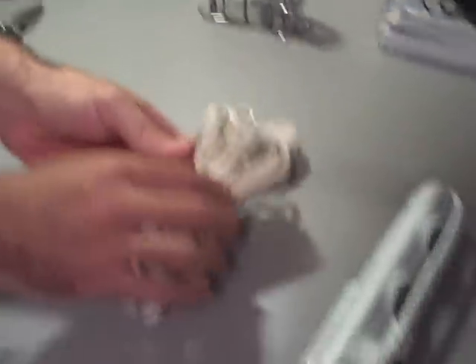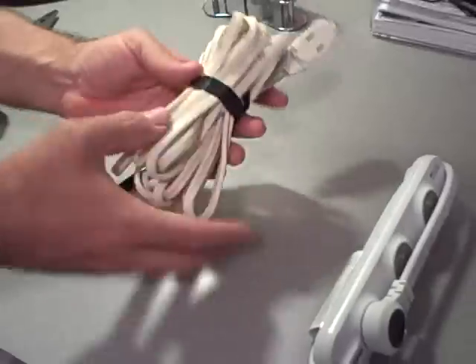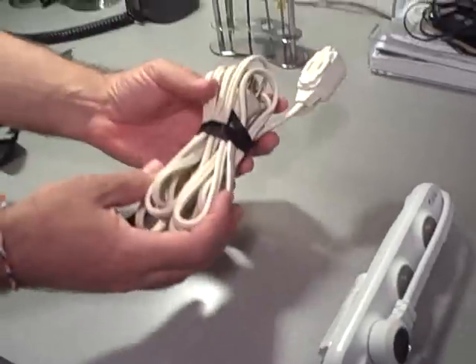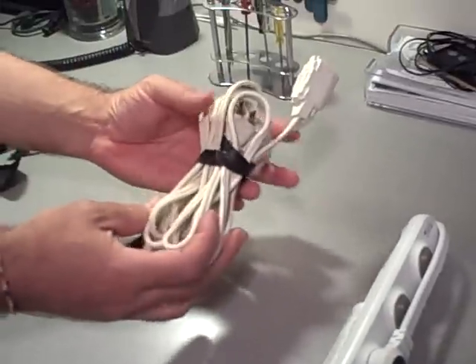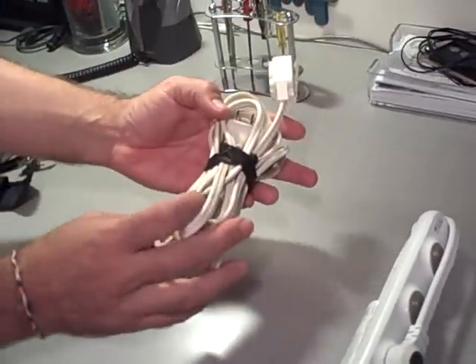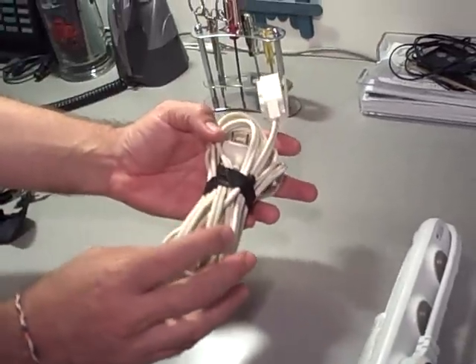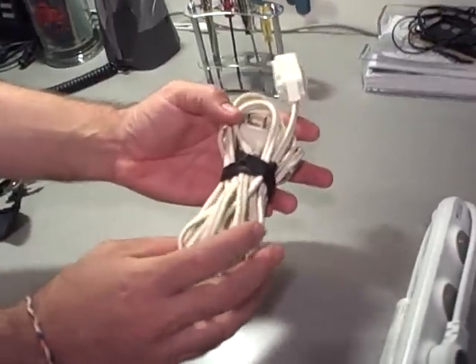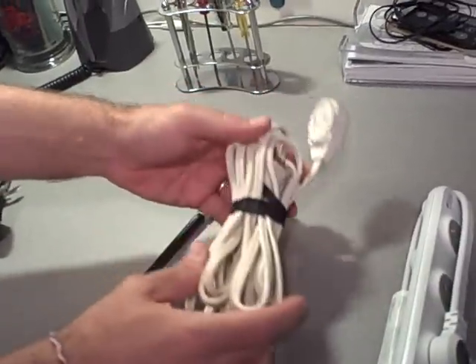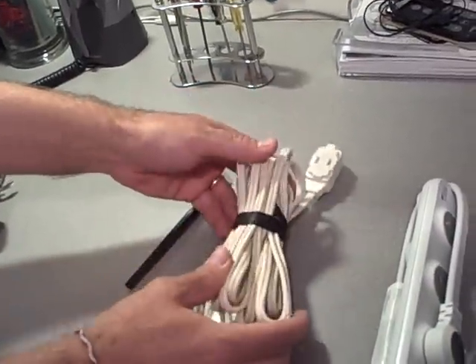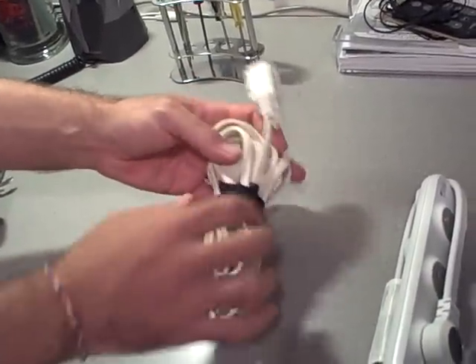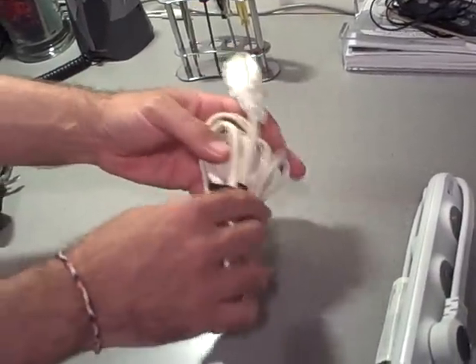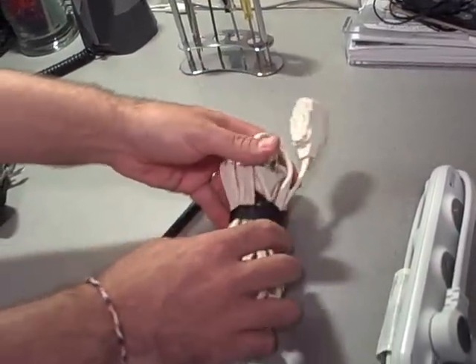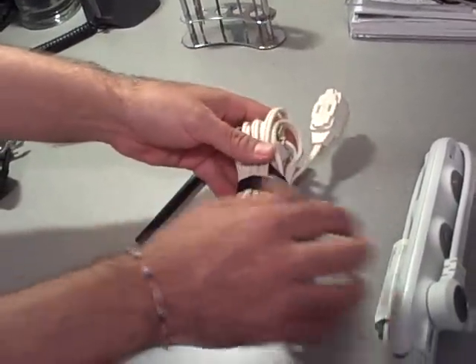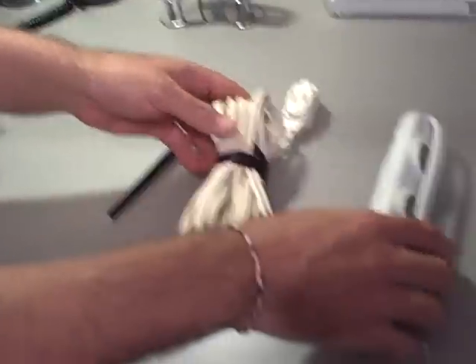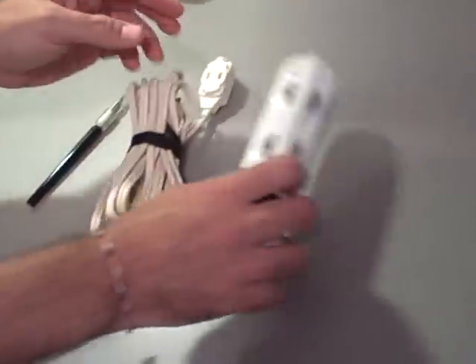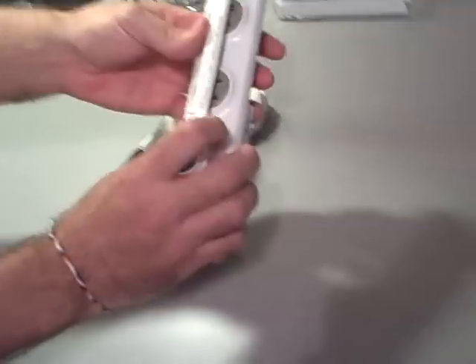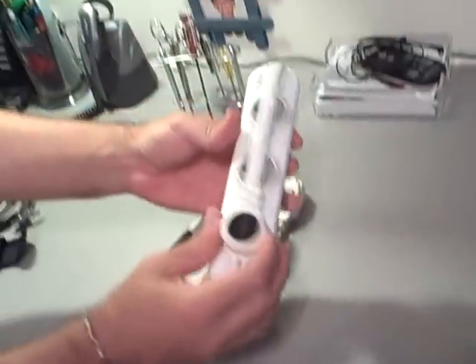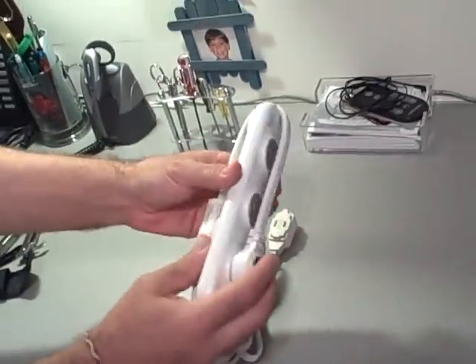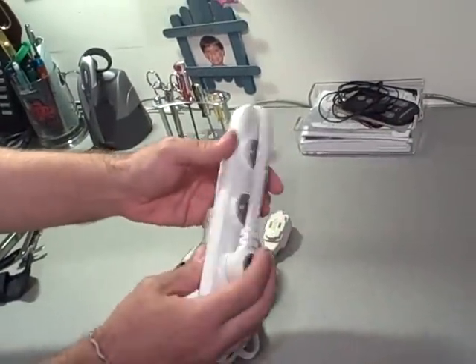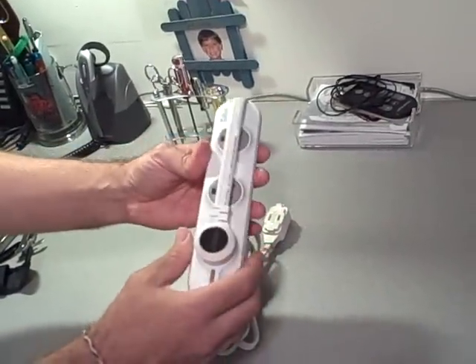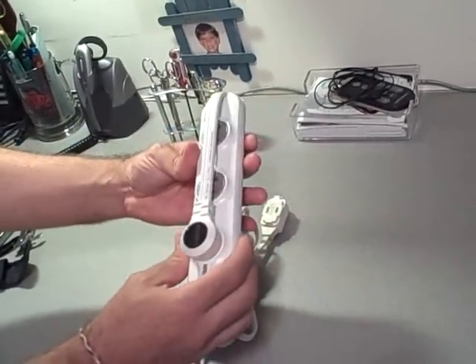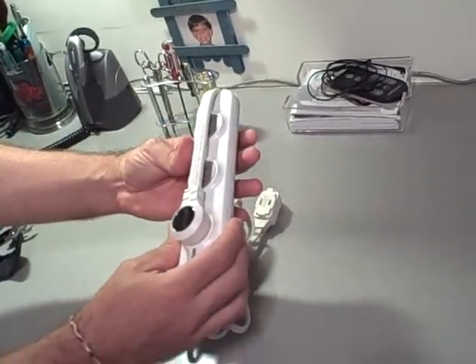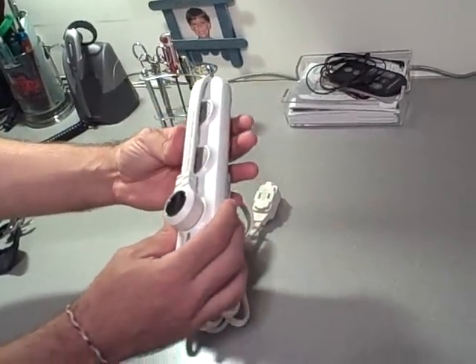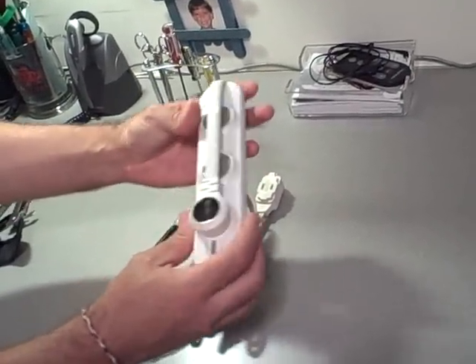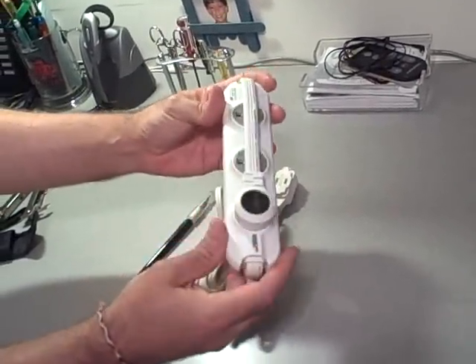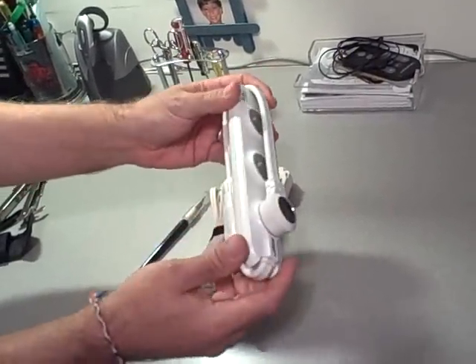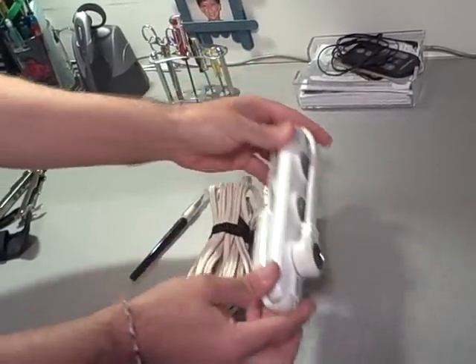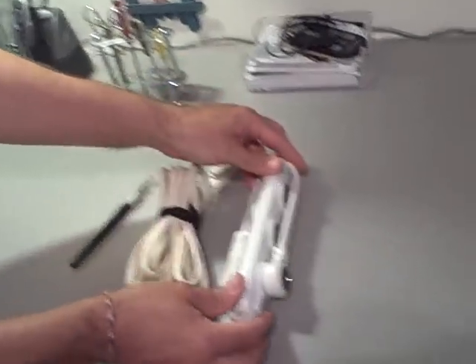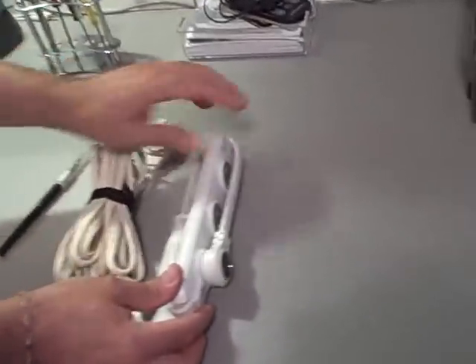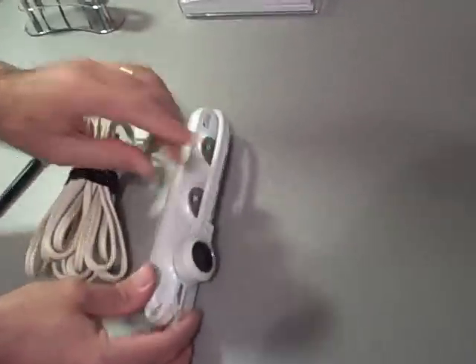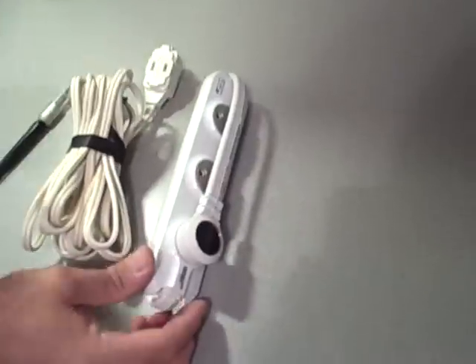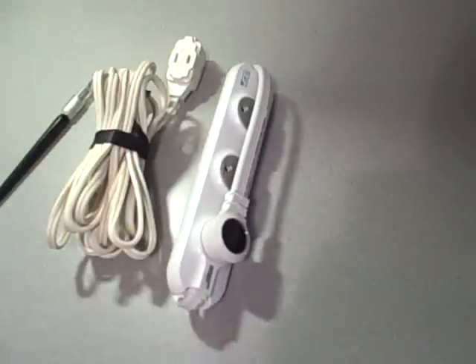A couple of things I like to keep on hand close by: I keep an extension cord wrapped up with a Velcro tie, and then a power strip that folds right back into itself. This one is from Monster and it folds up neat and tidy — I can even take it on the road.